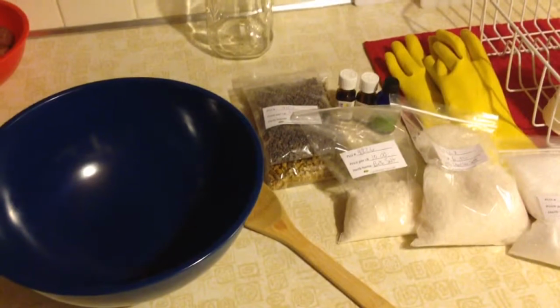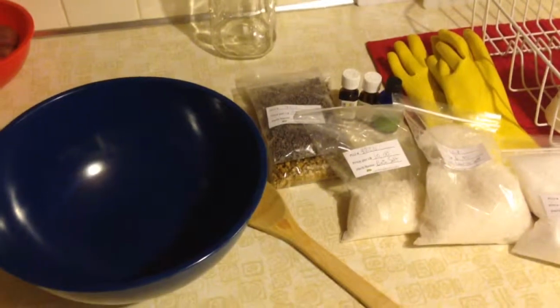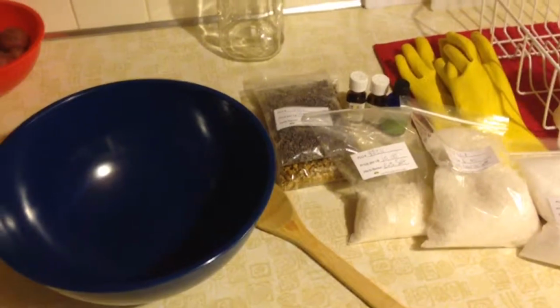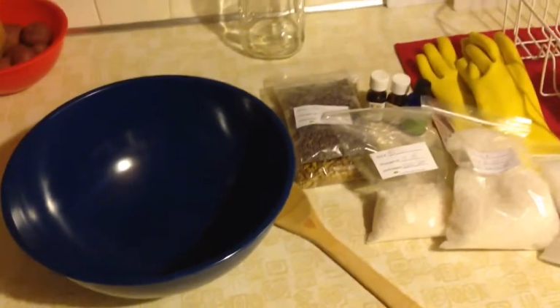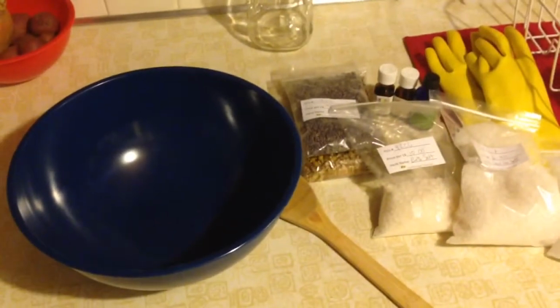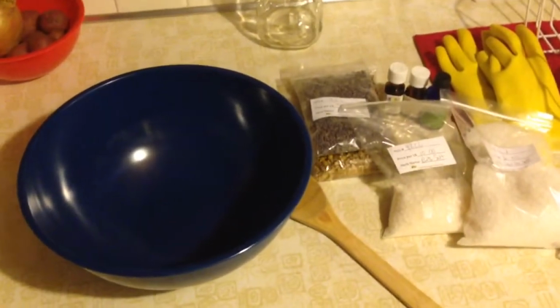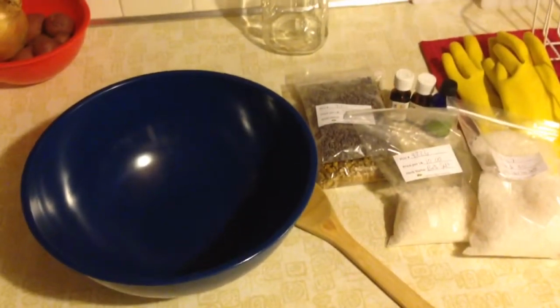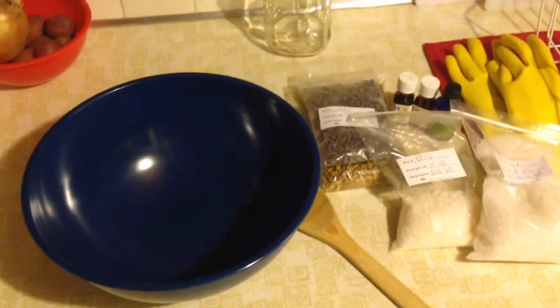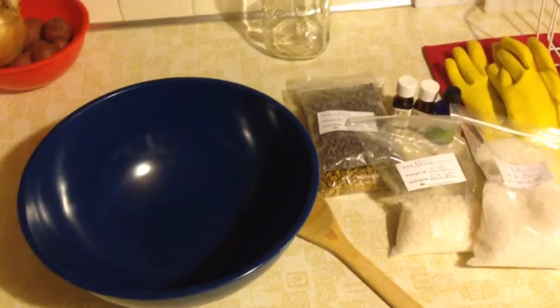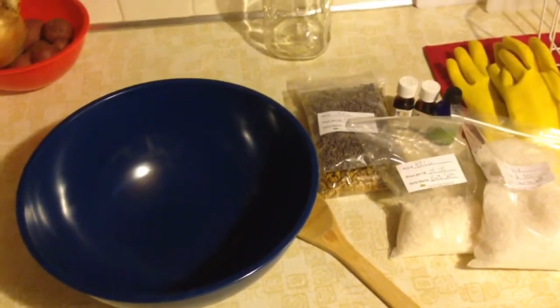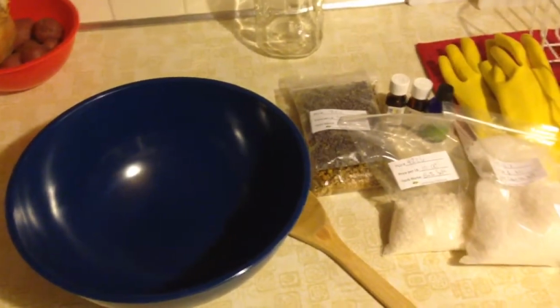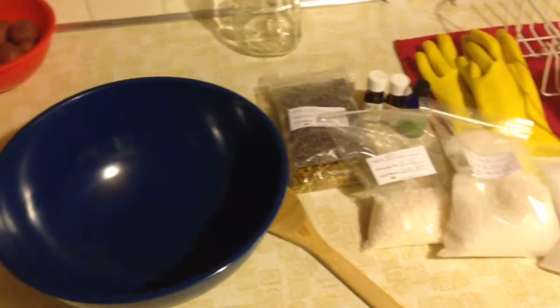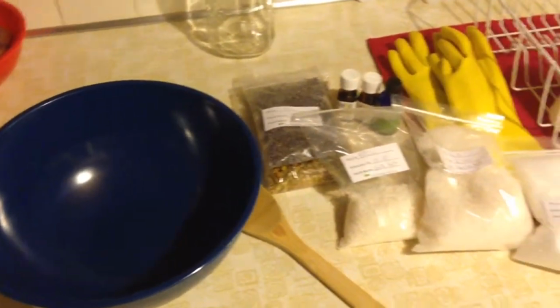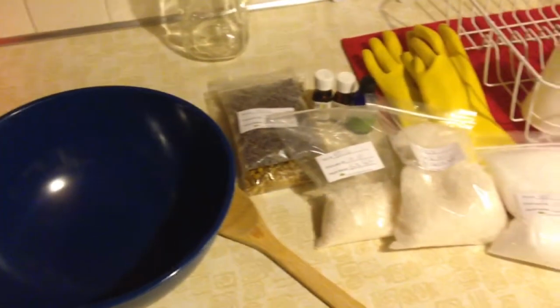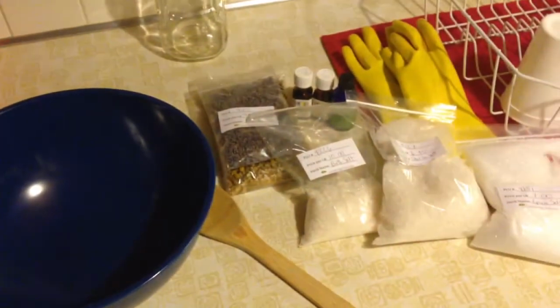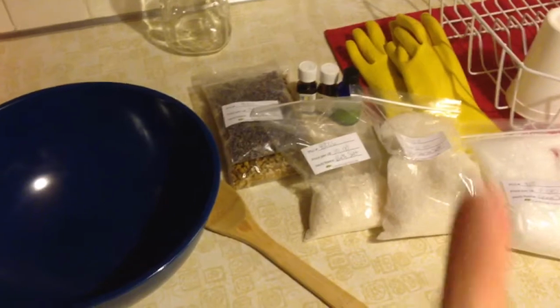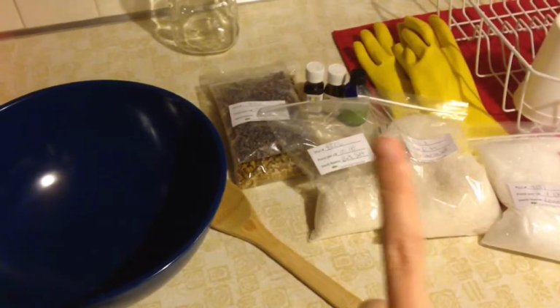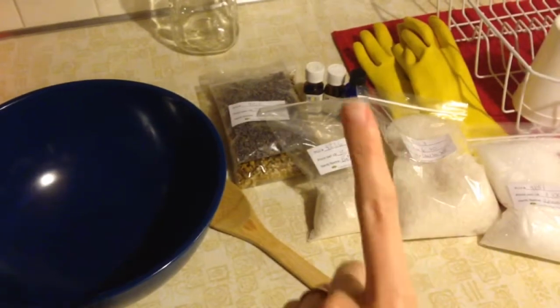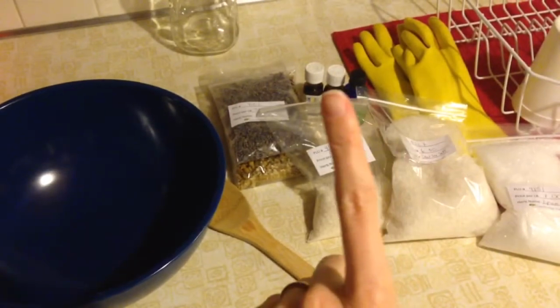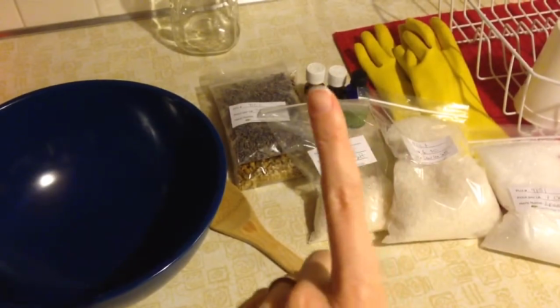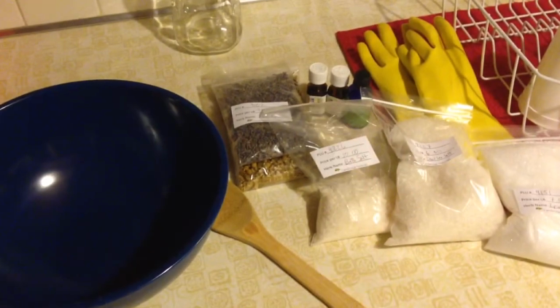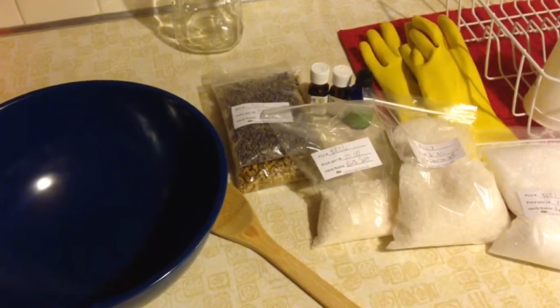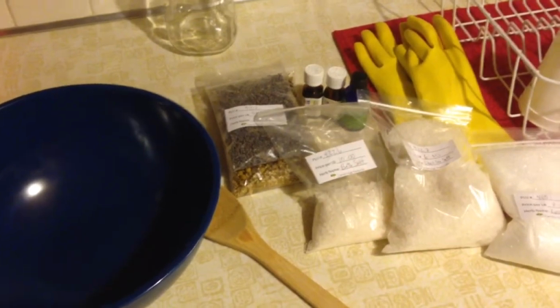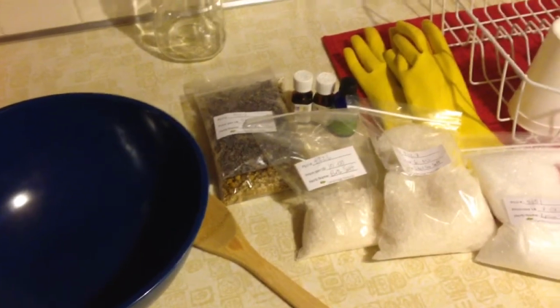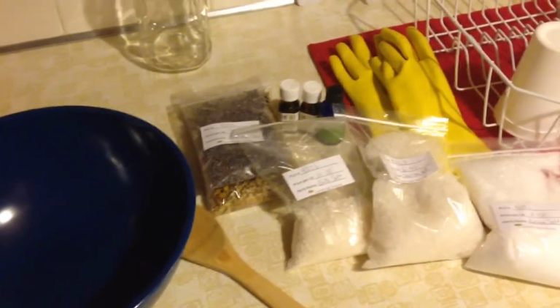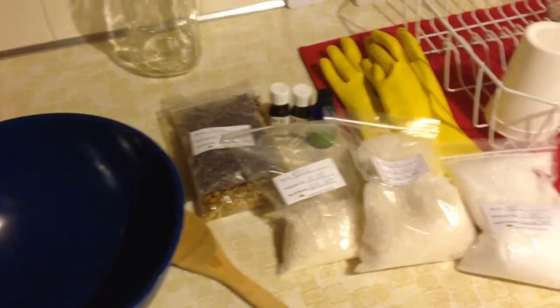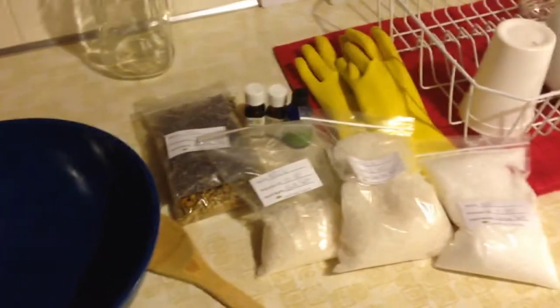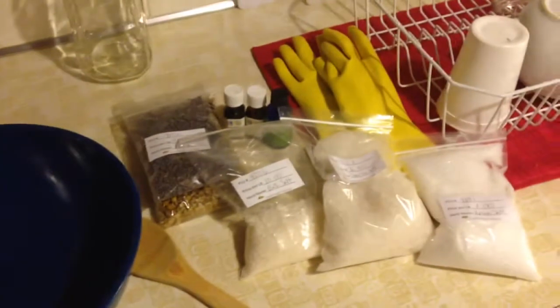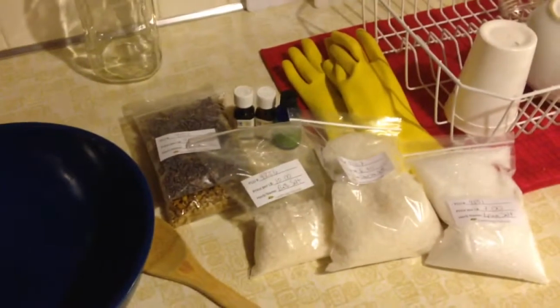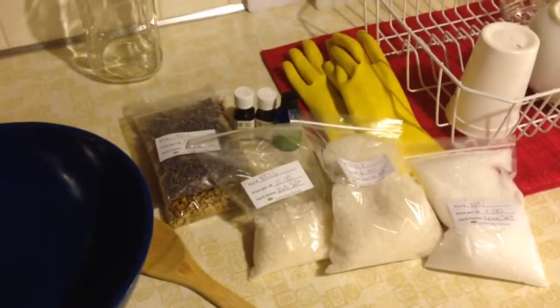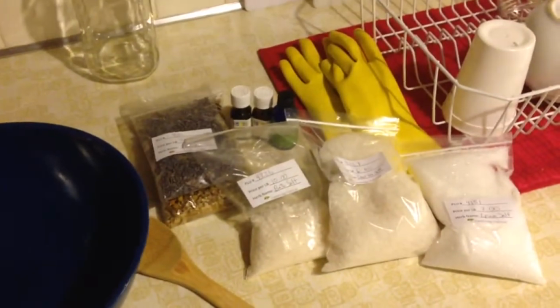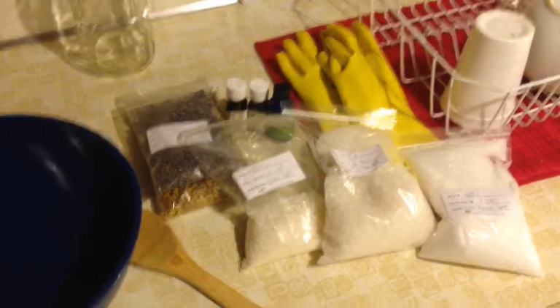Hello YouTube, this is The Student Witch and this is going to be my first attempt at making some bath salts.